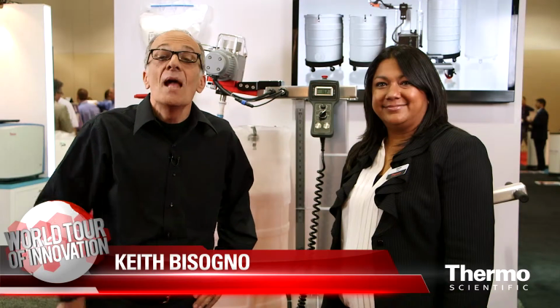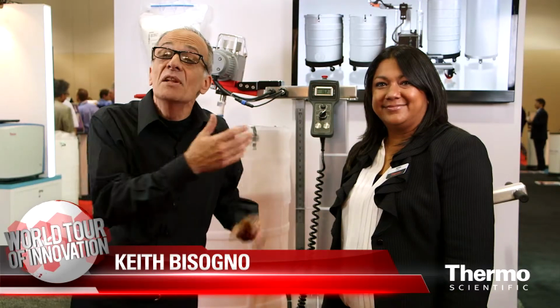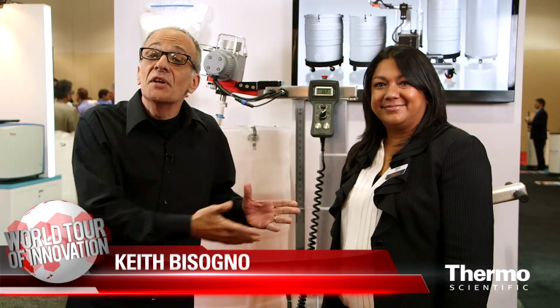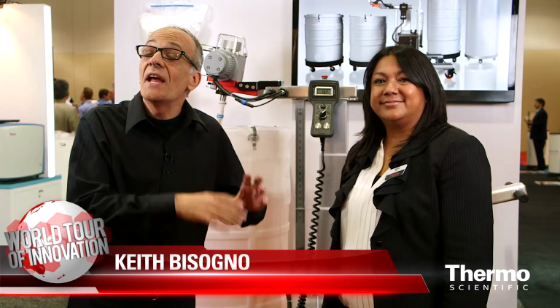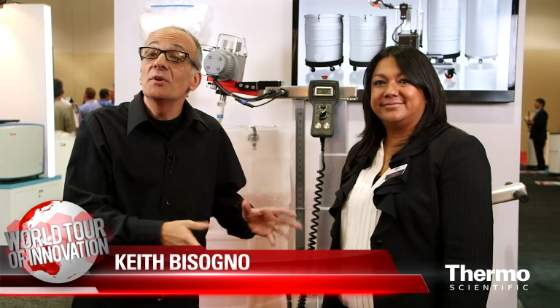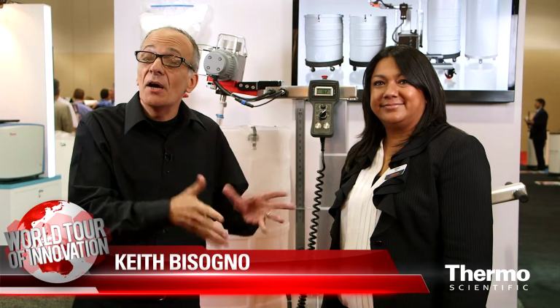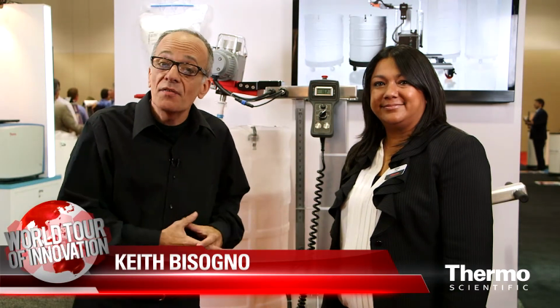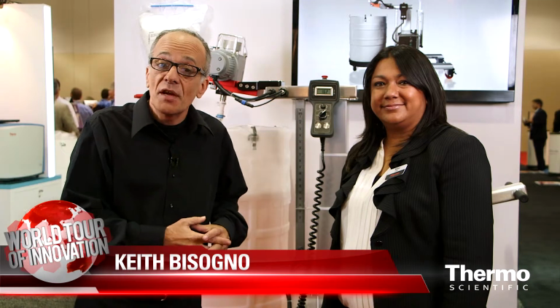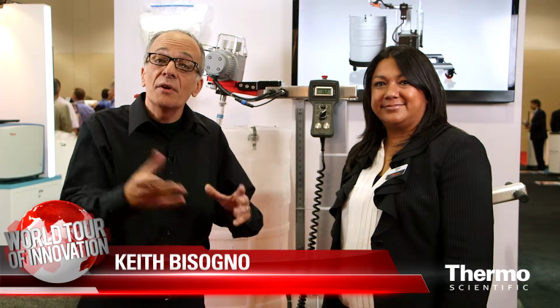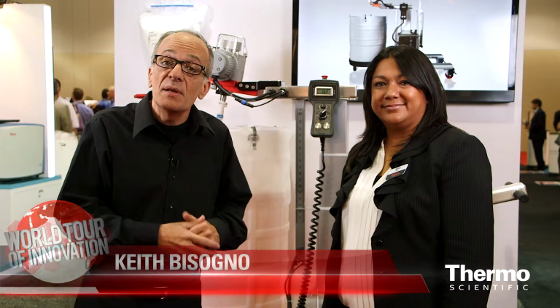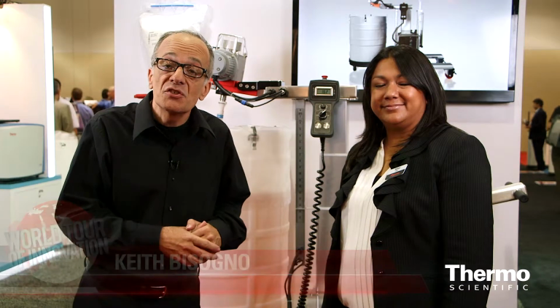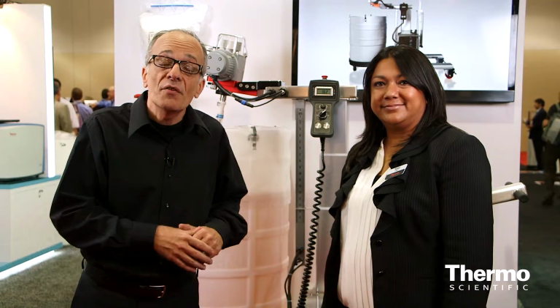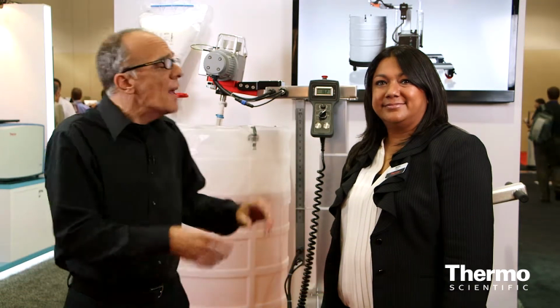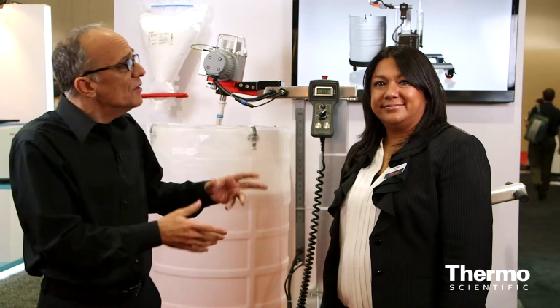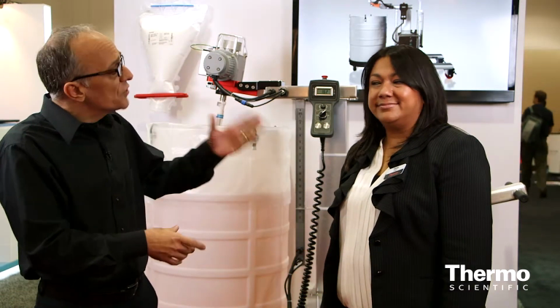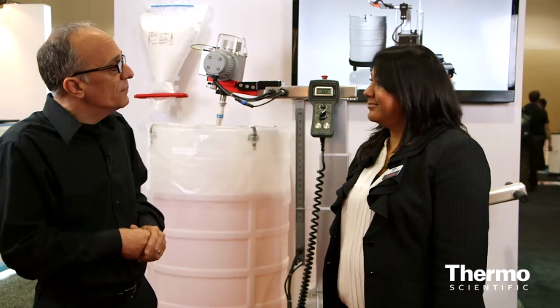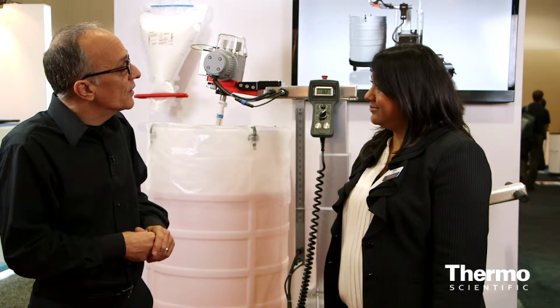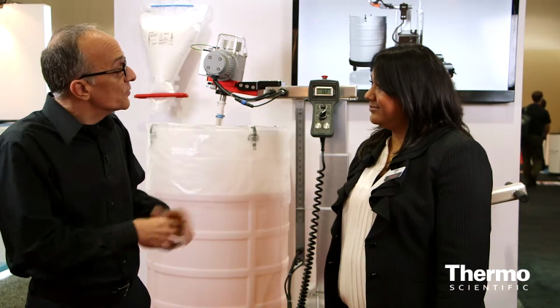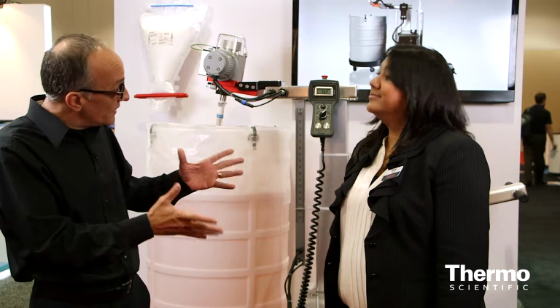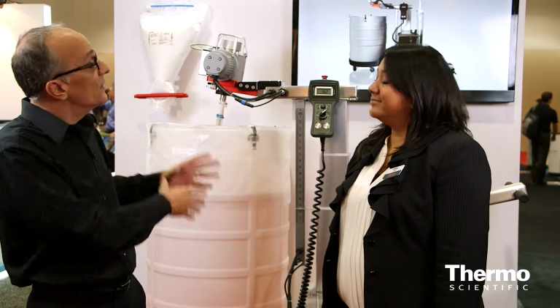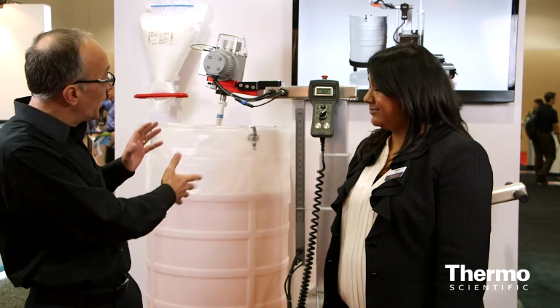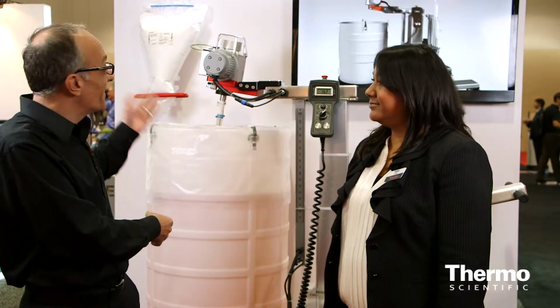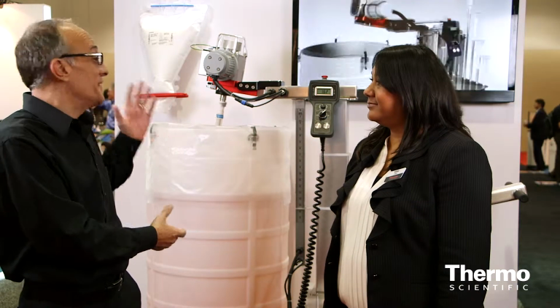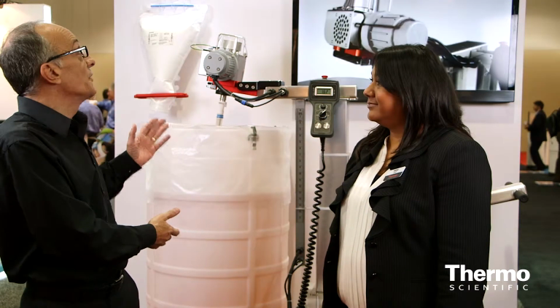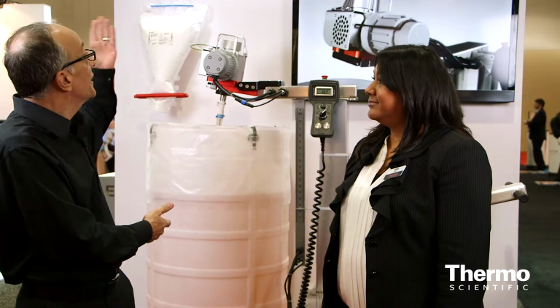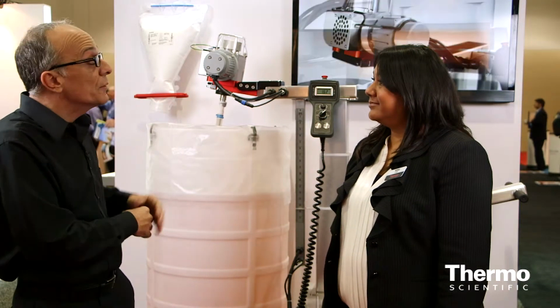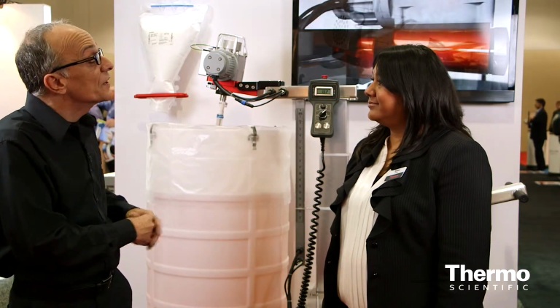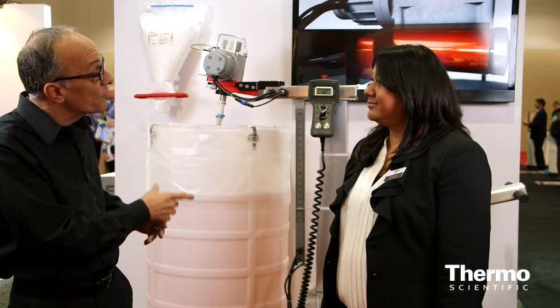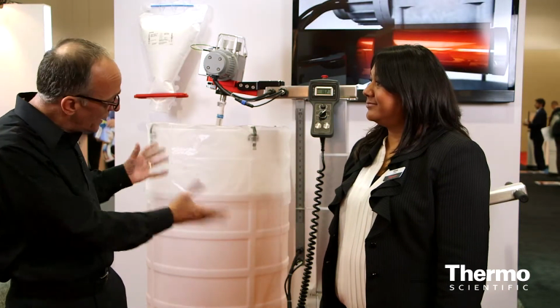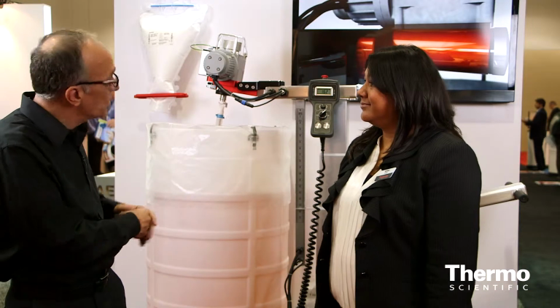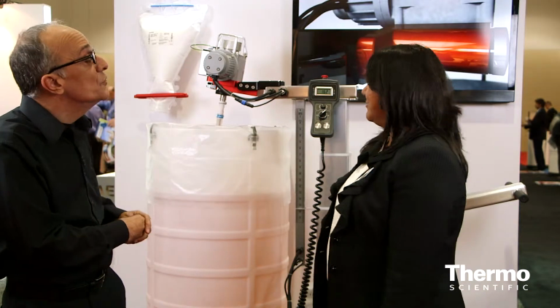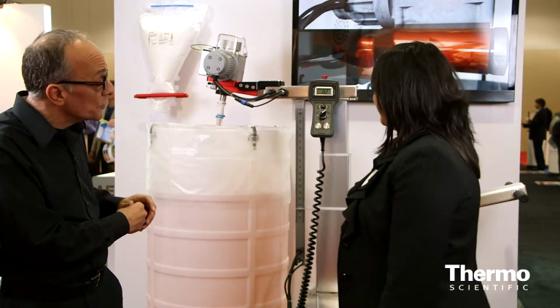Meet Millie Eula. She's an expert in bioprocess production and we're here at the BPI show in Boston. Millie, we're talking about making our customers' lives easy in their bioprocess. Every step matters, including liquid mixing and transfer. What do we have in terms of this new solution?